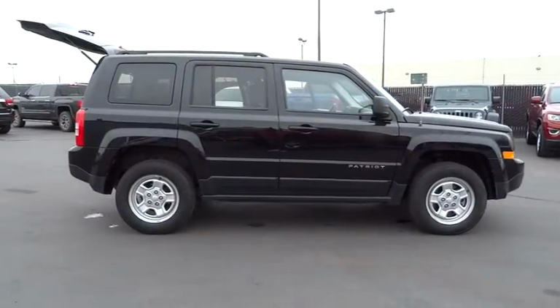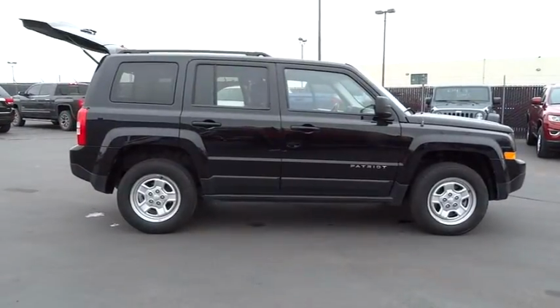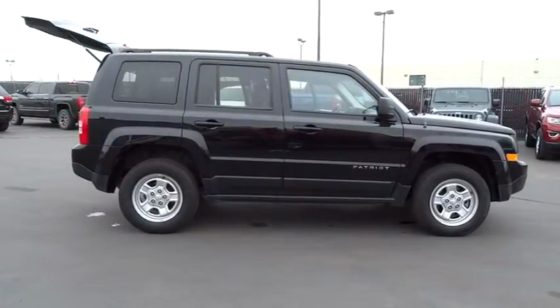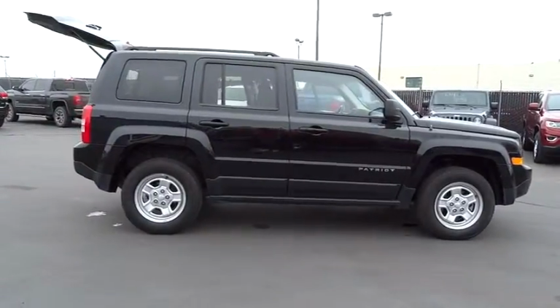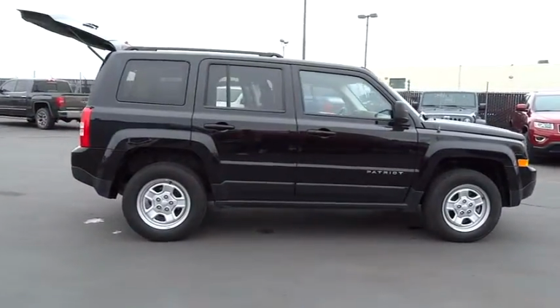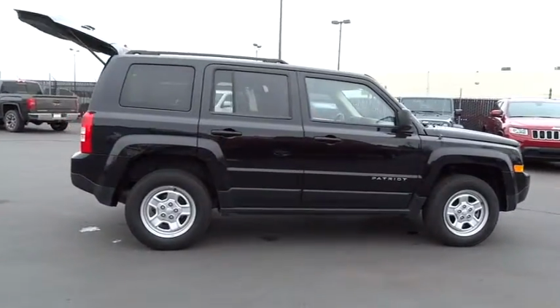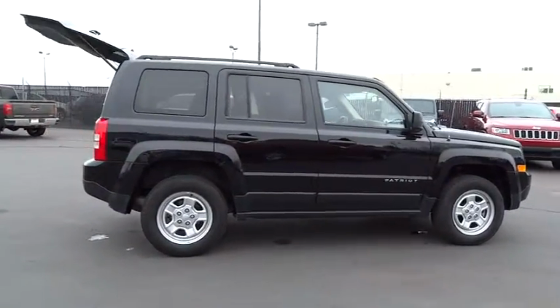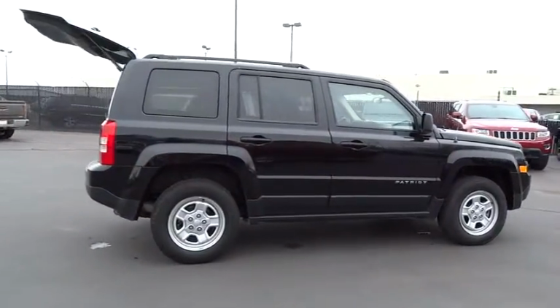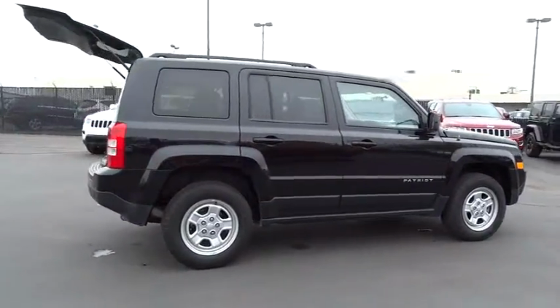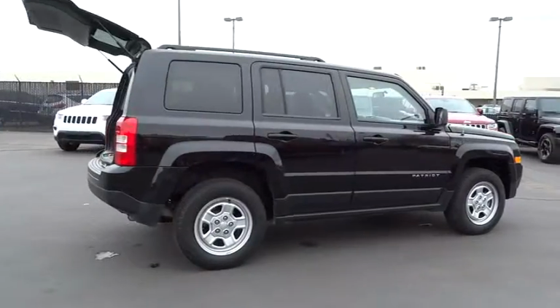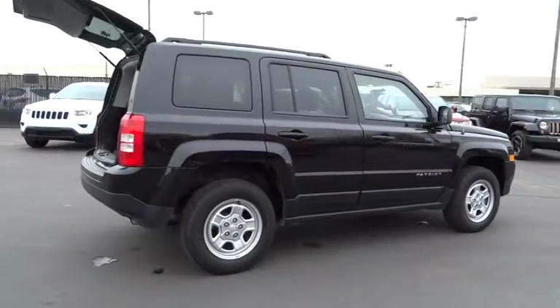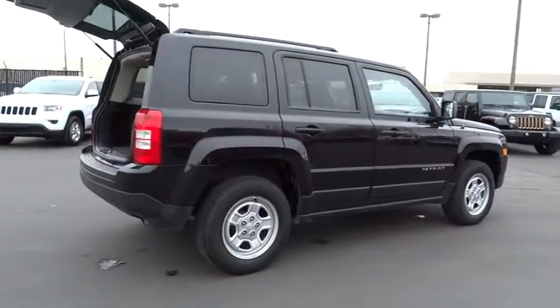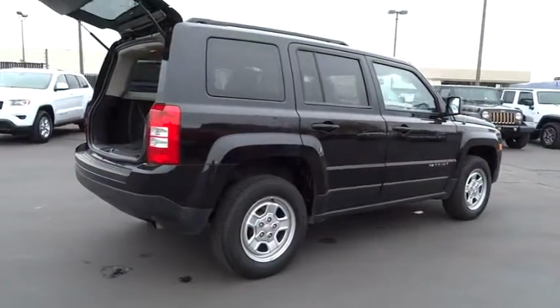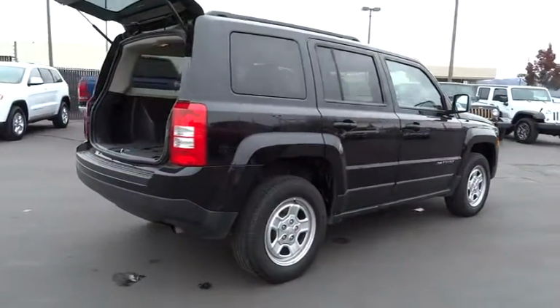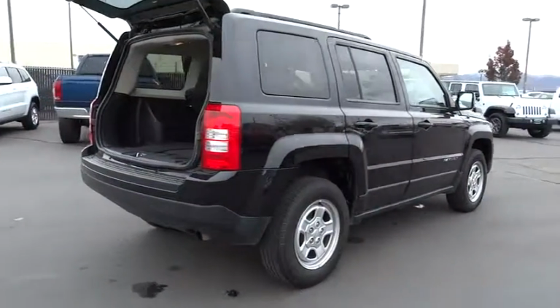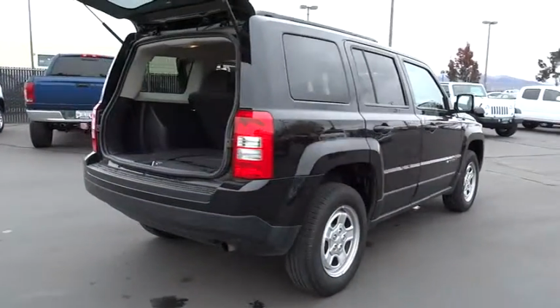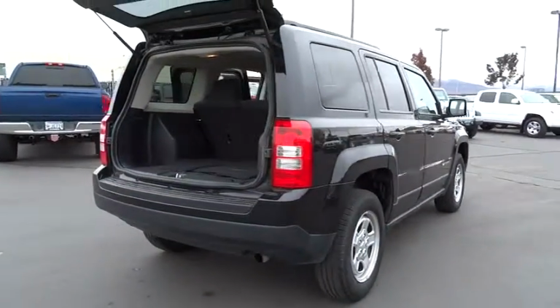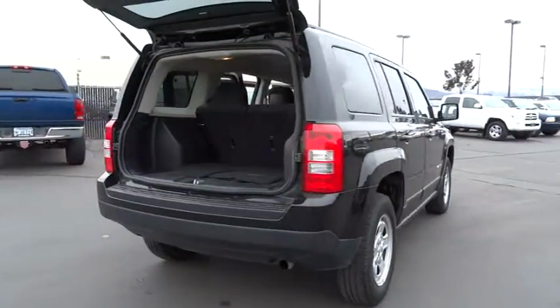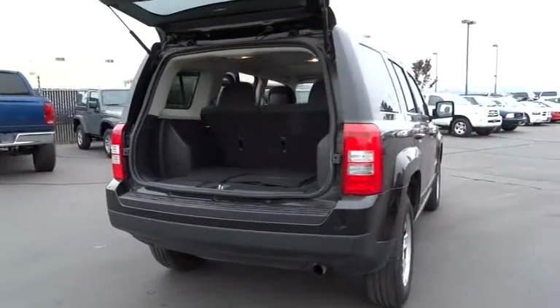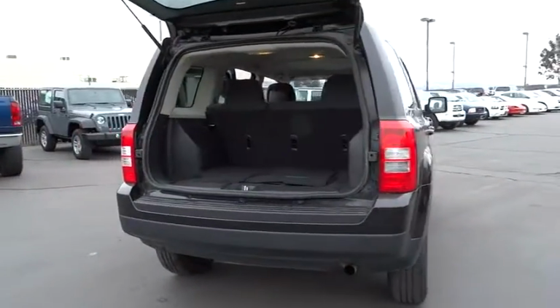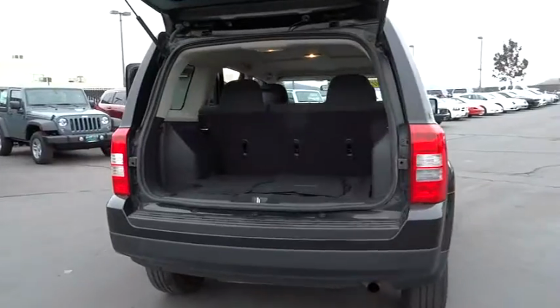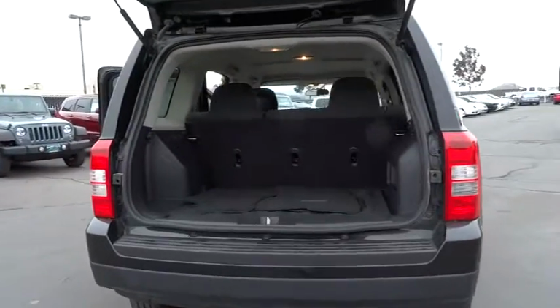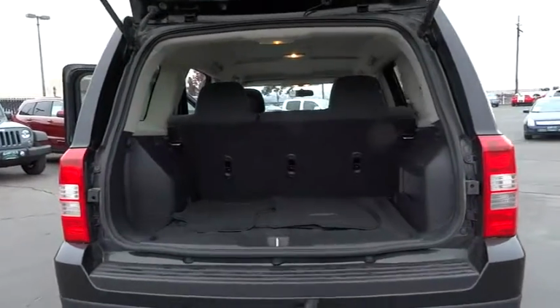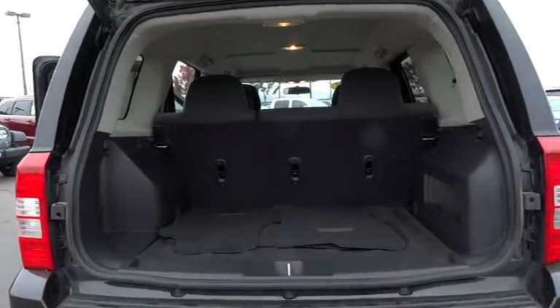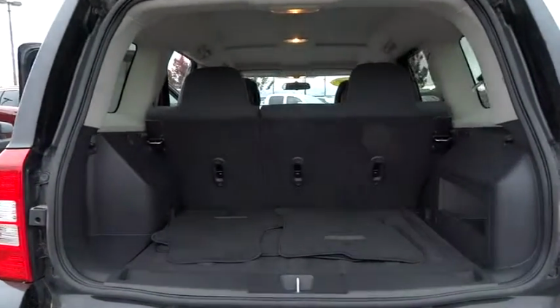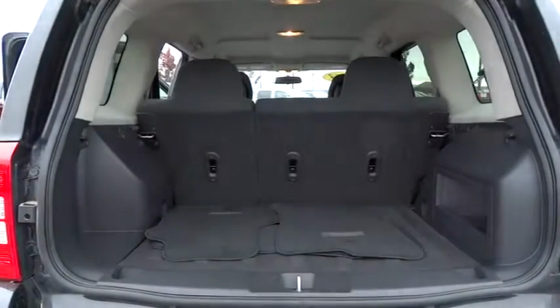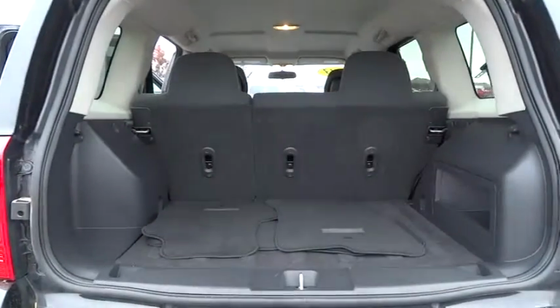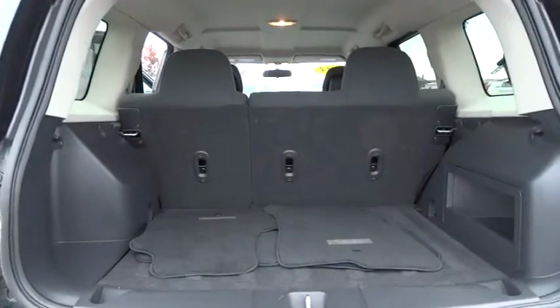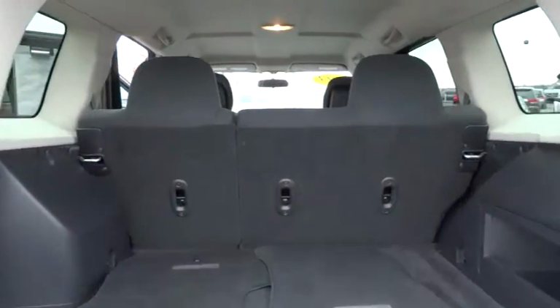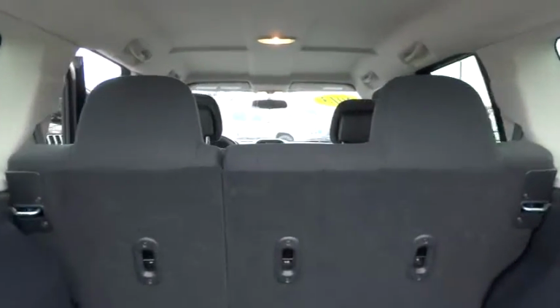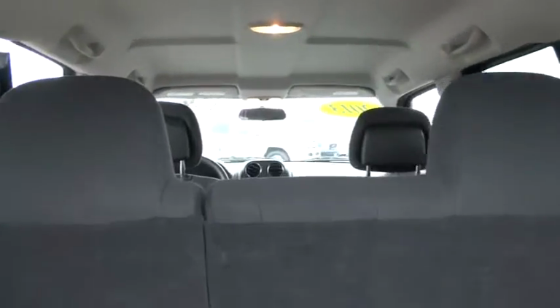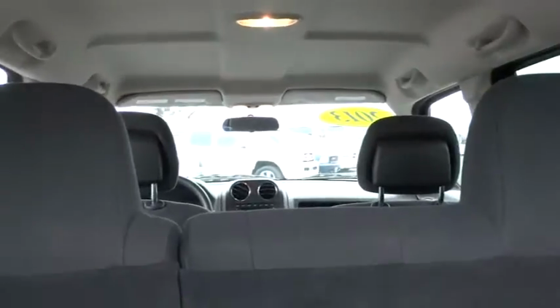The Patriot has plenty of room inside for any size family and is priced below $20,000. This vehicle has less than 30,000 miles. This isn't just a vehicle, it's an experience. So stop in for a test drive today.